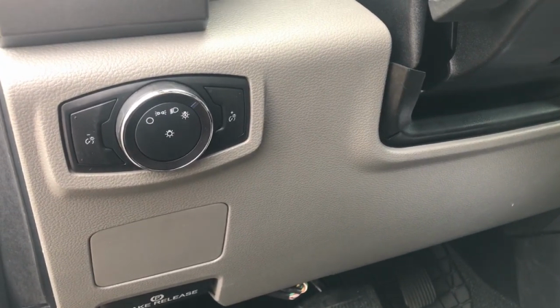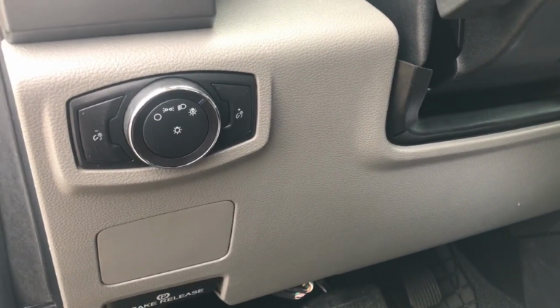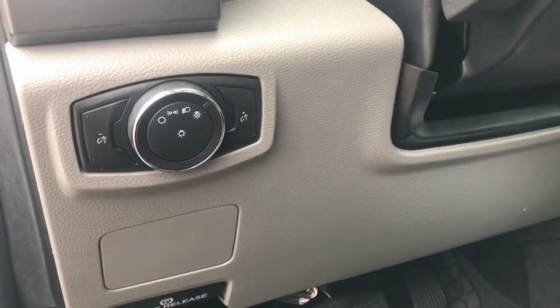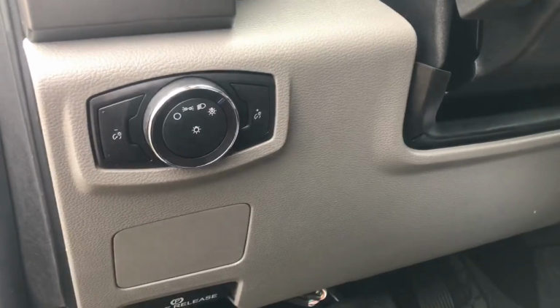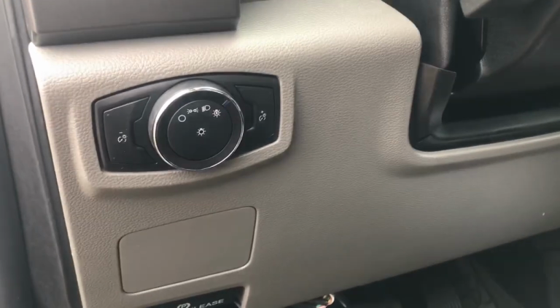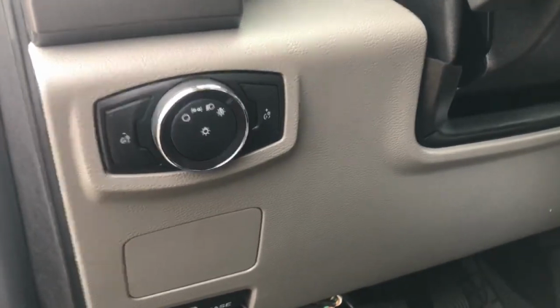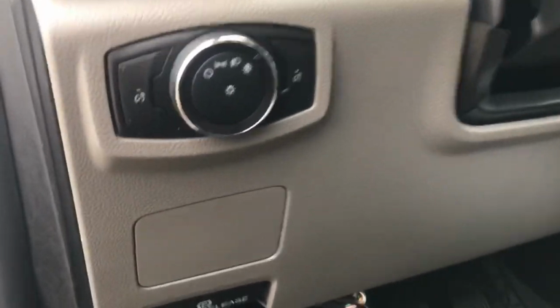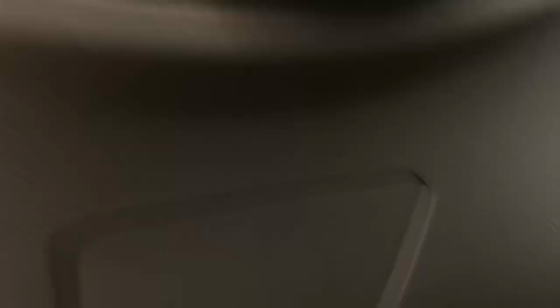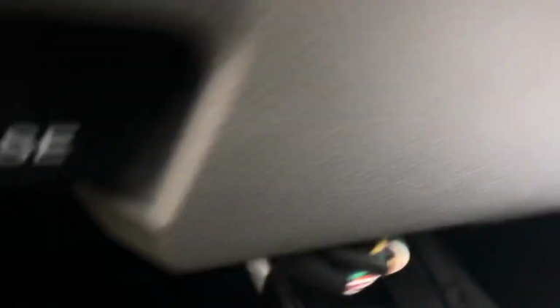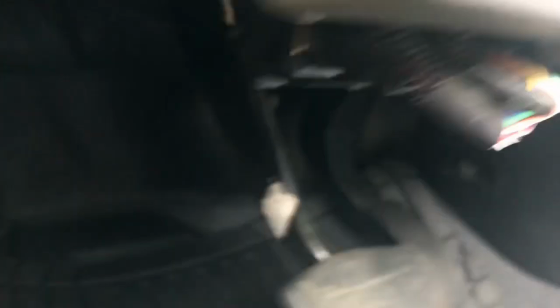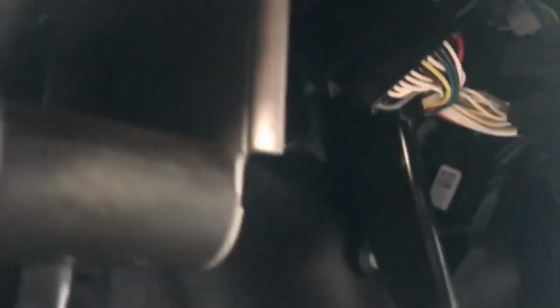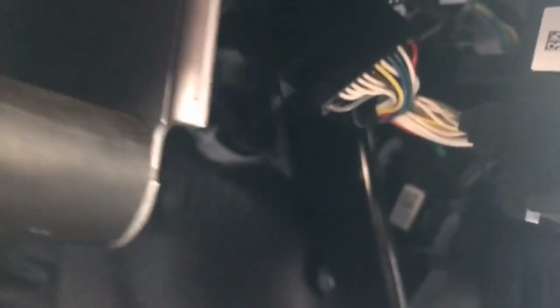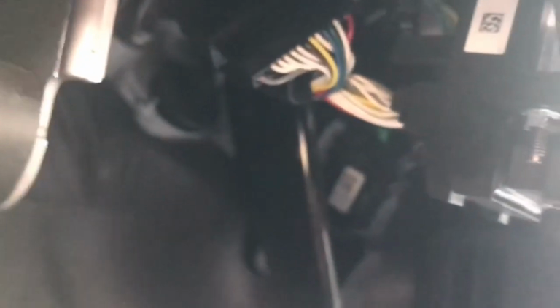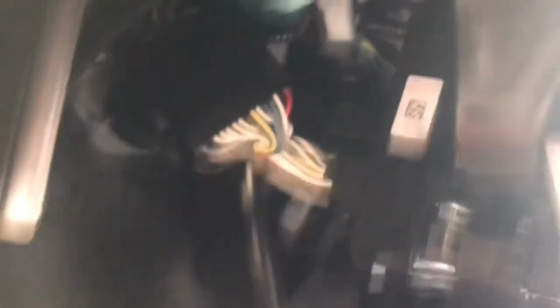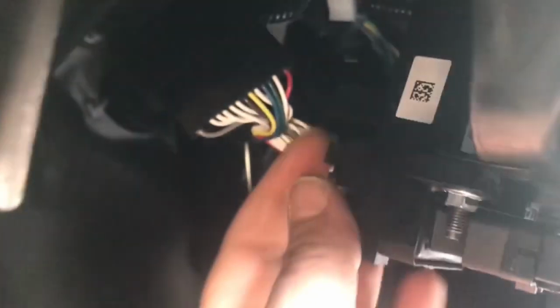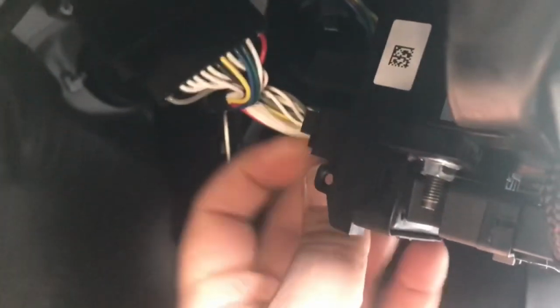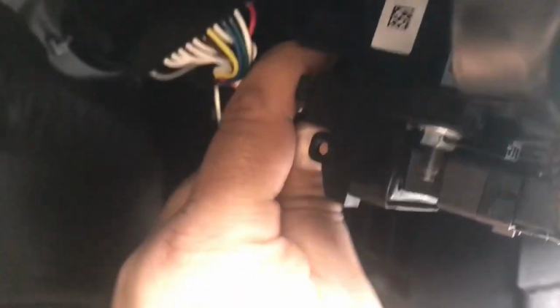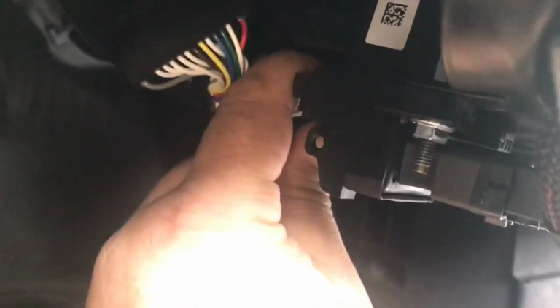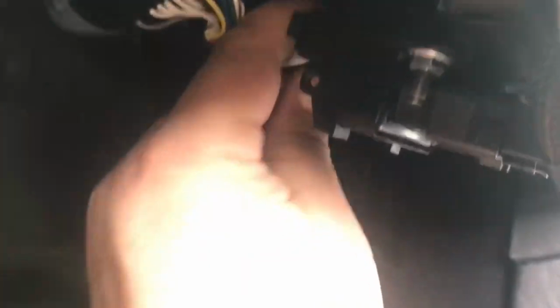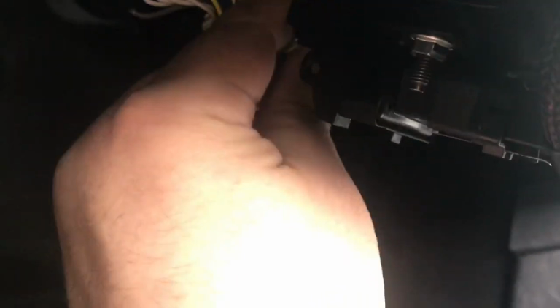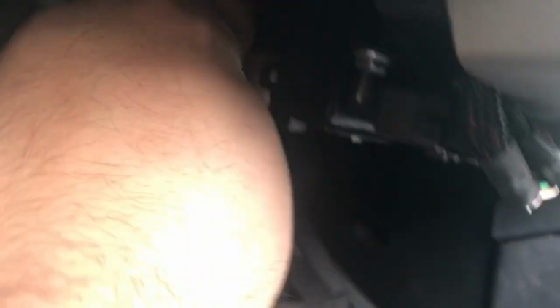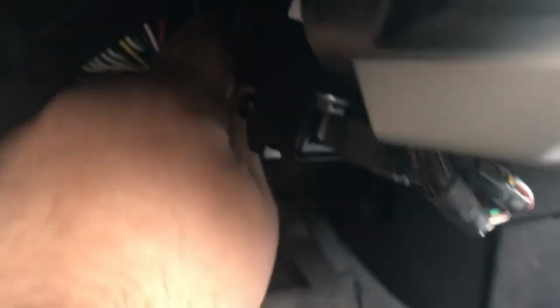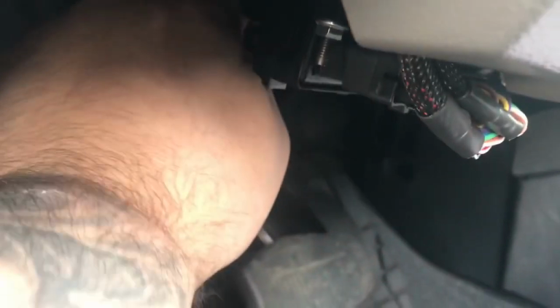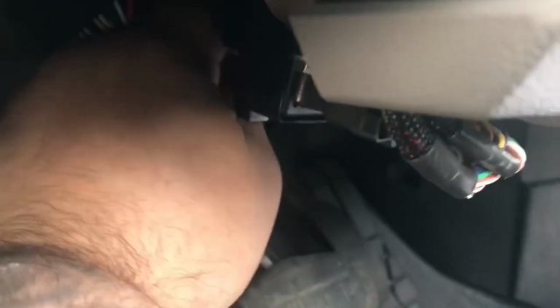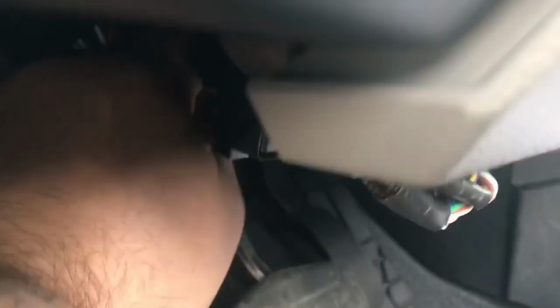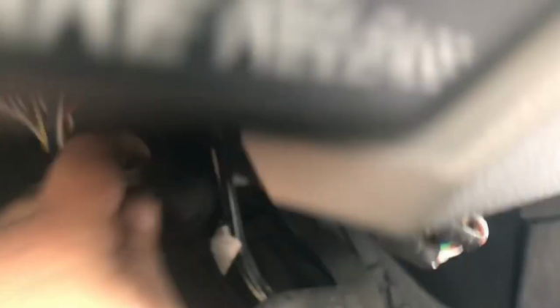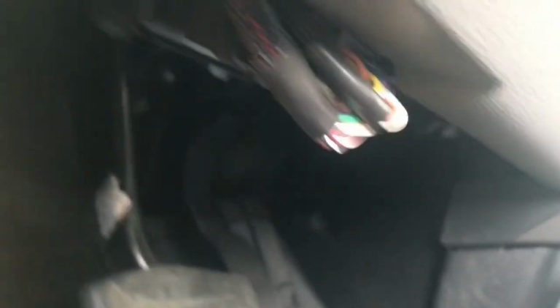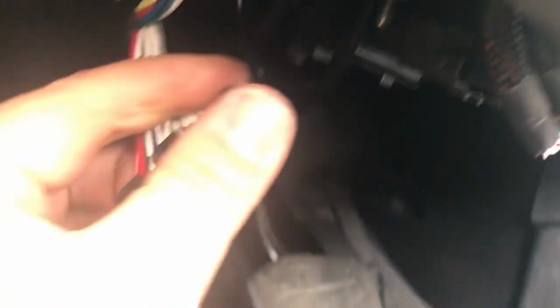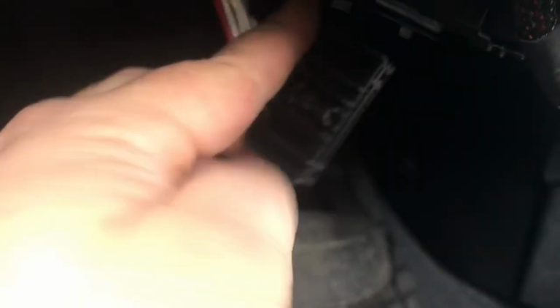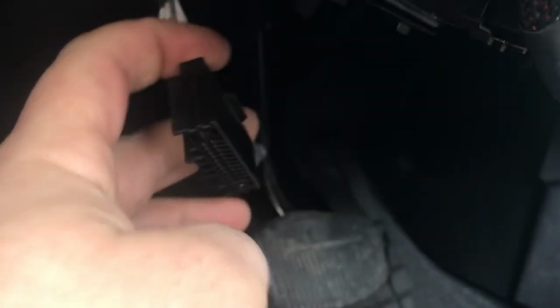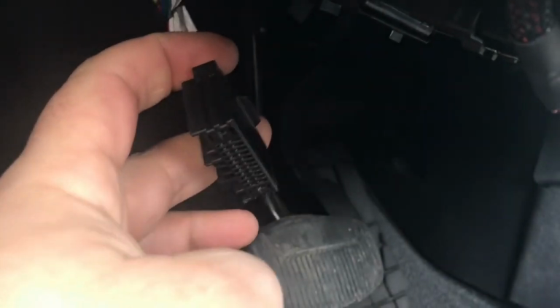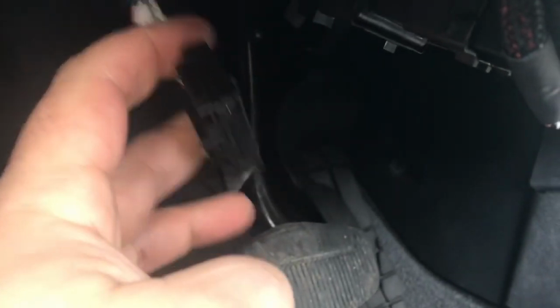We're going to start off by showing you where you're going to be plugging in. This is the gateway module. The plug that you need to unplug is this one here. Push up on the clip on the bottom and pull the plug out.